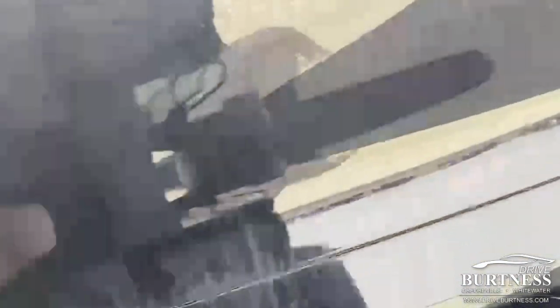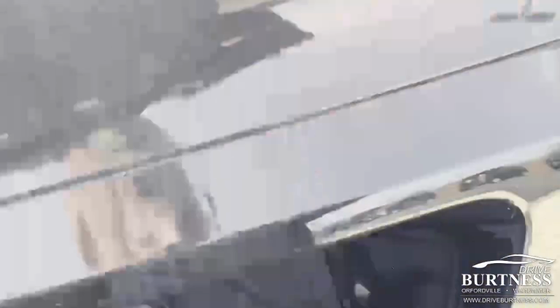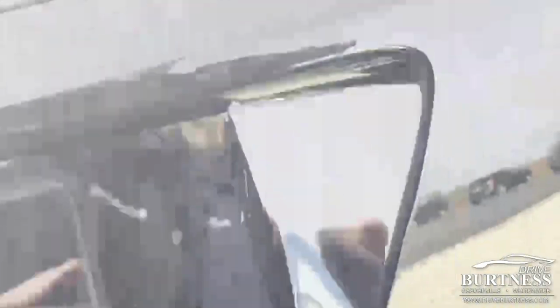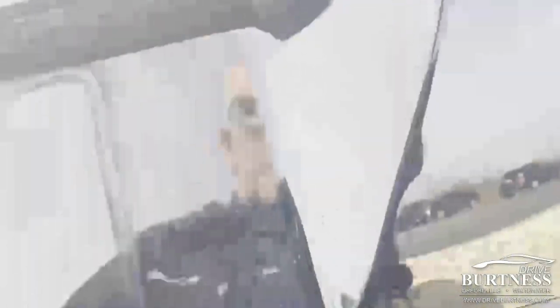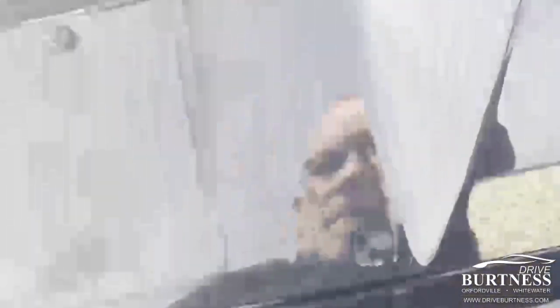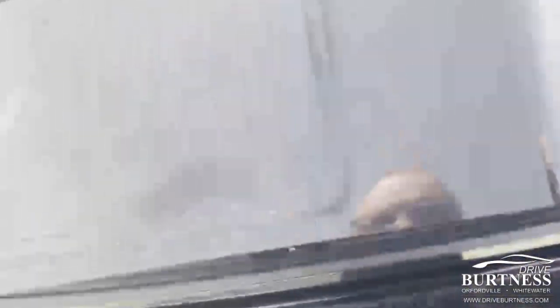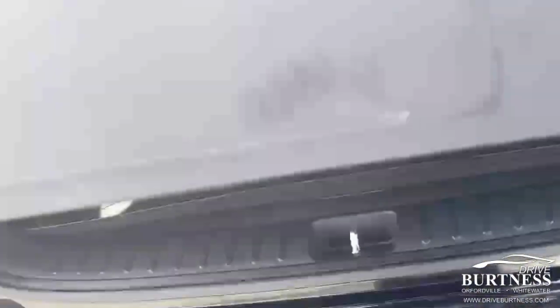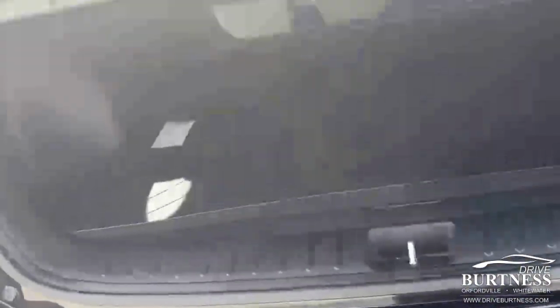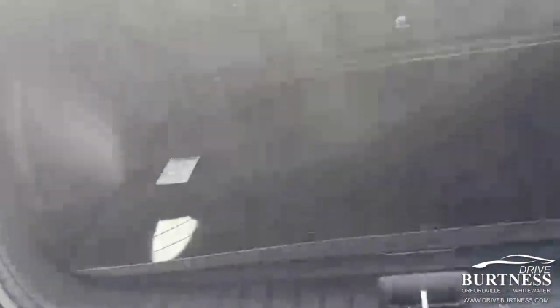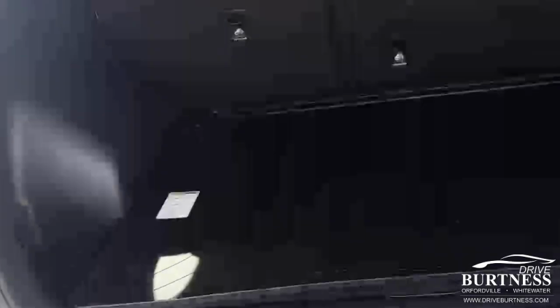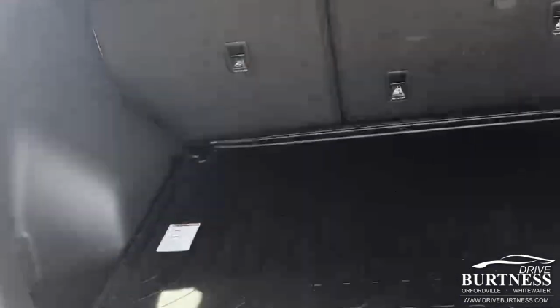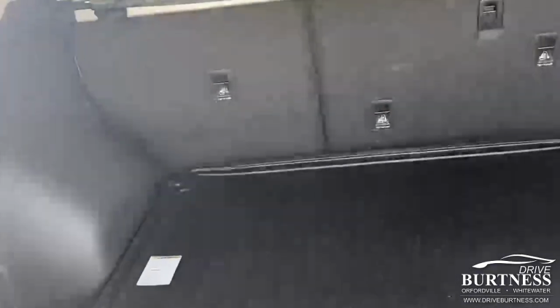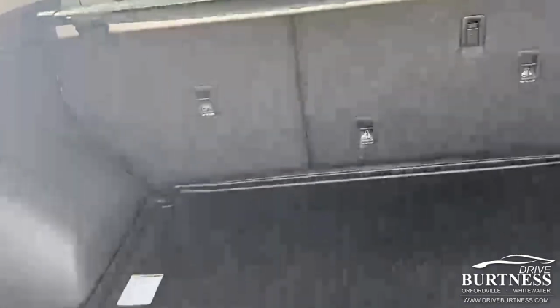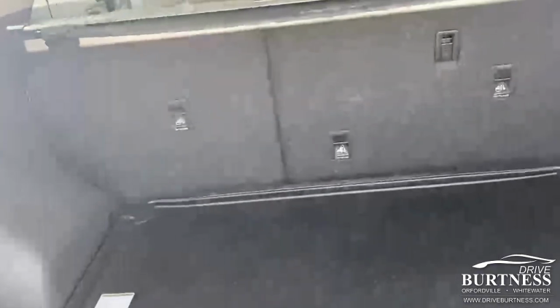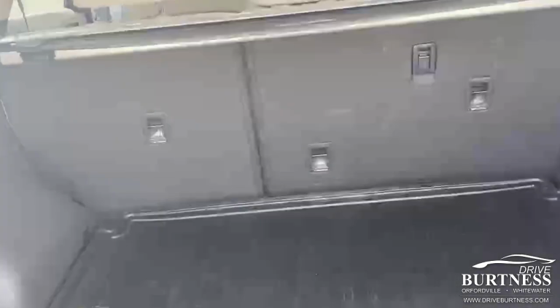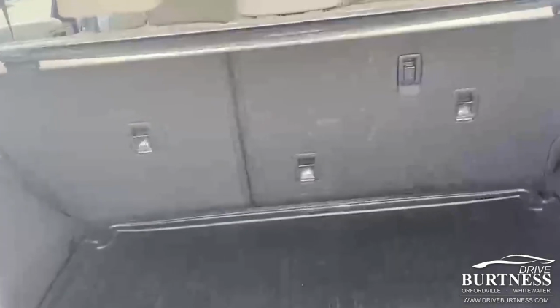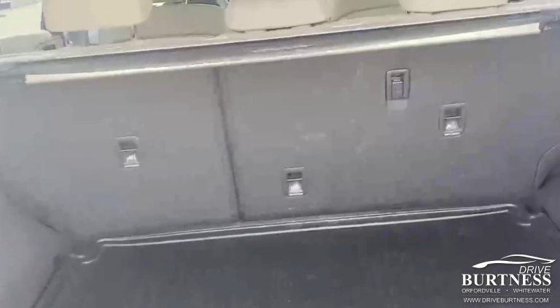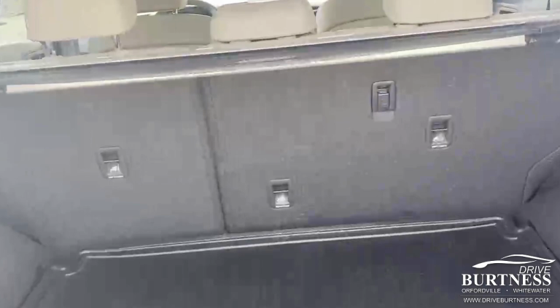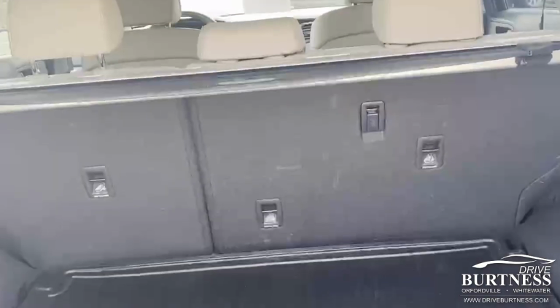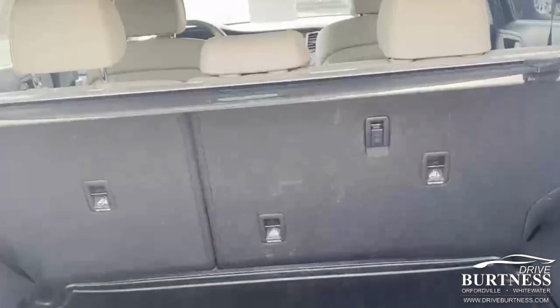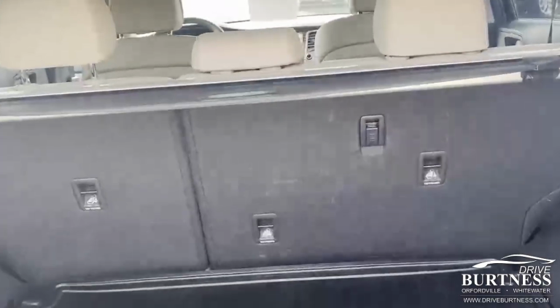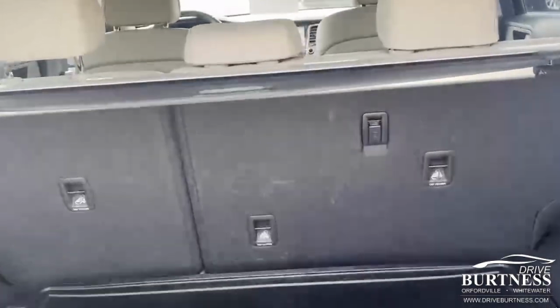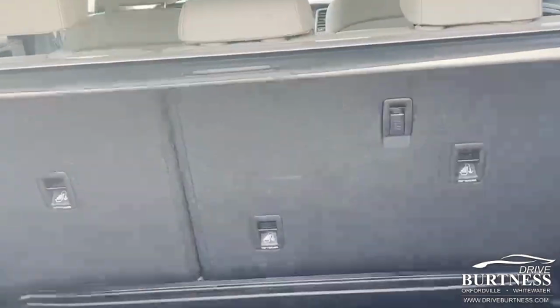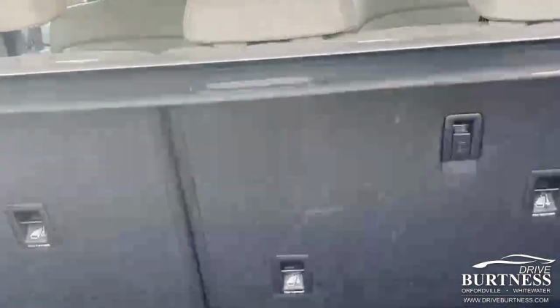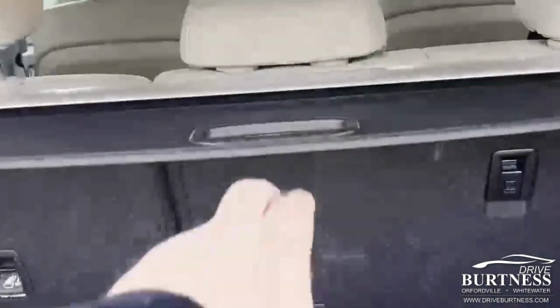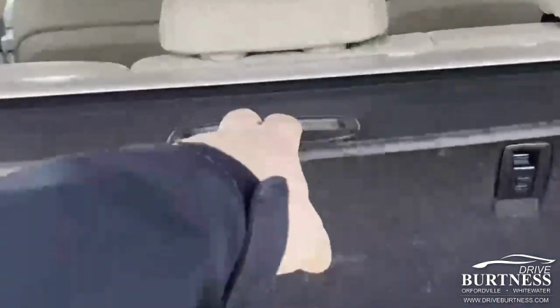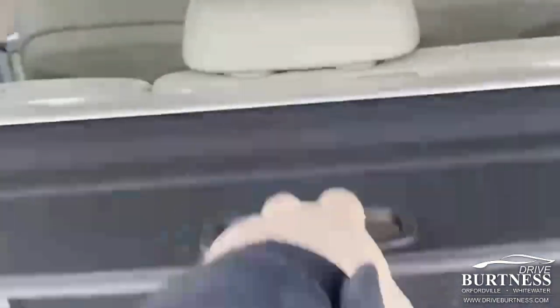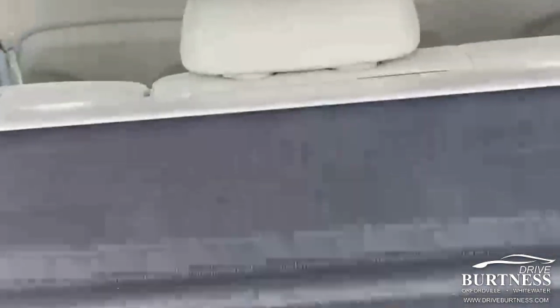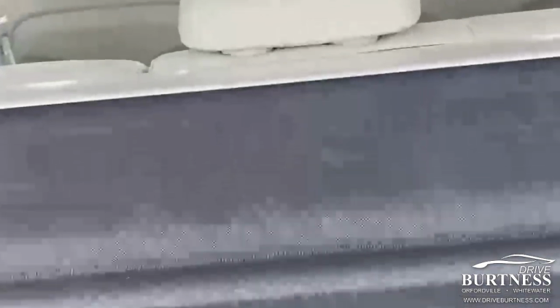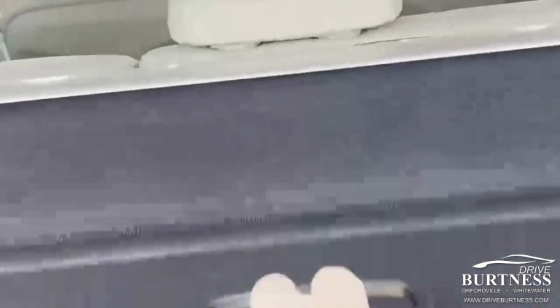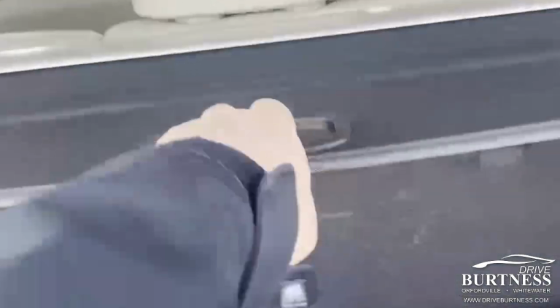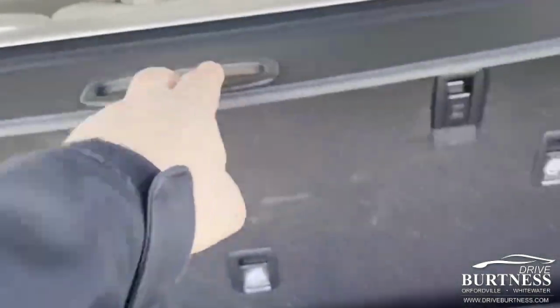Look at the rear here — power liftgate, backup camera. We have the hydro cargo liner here as well.